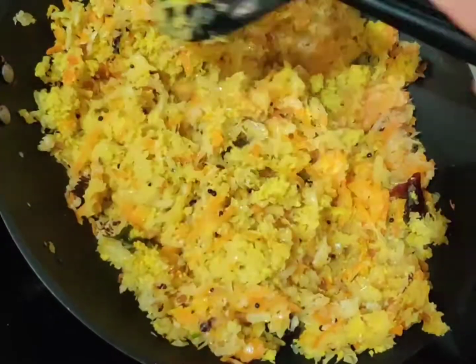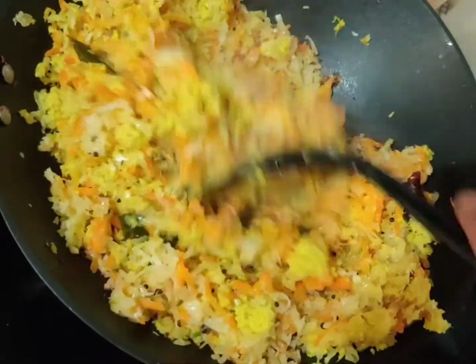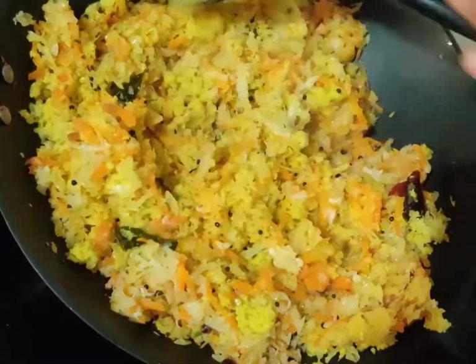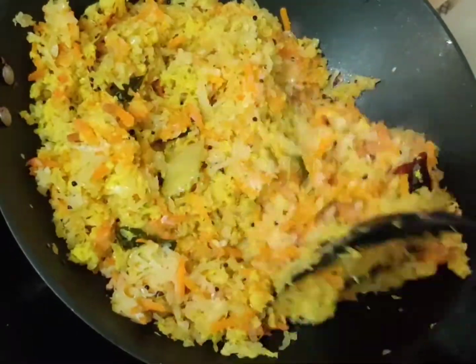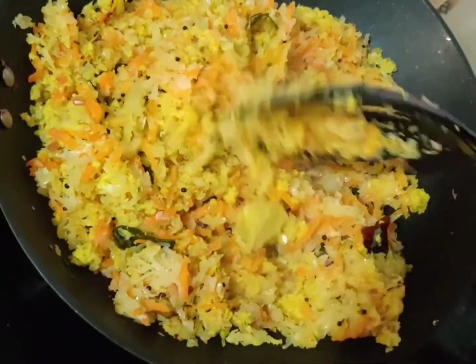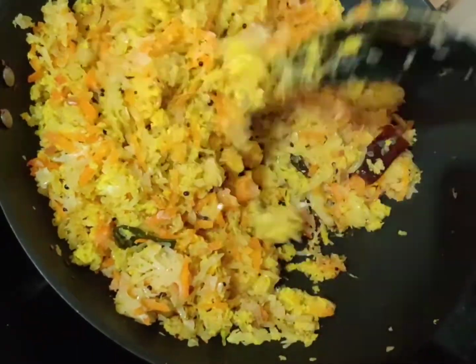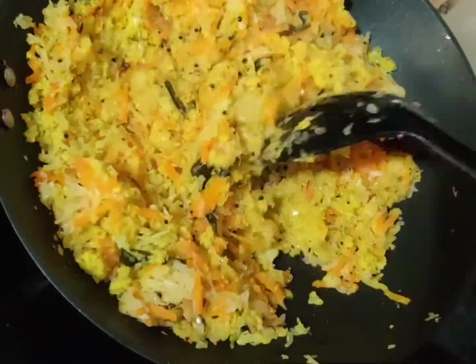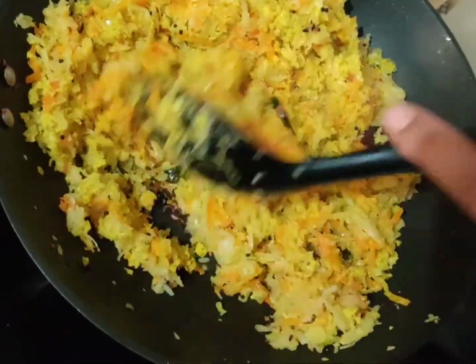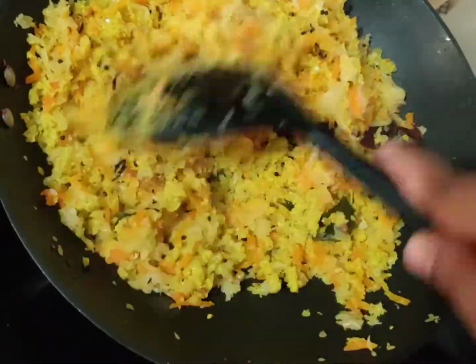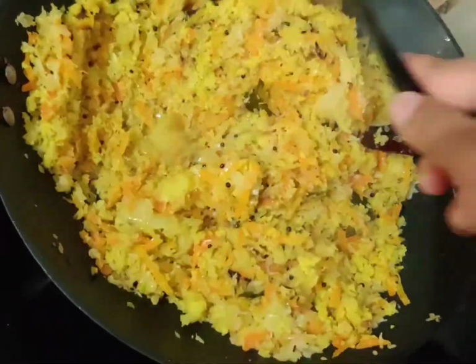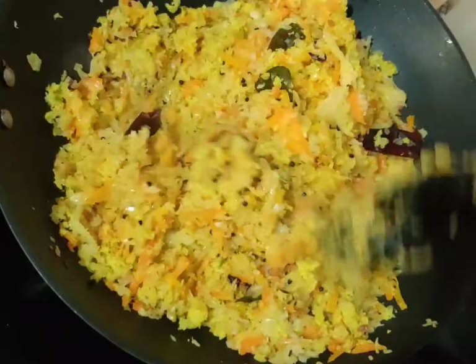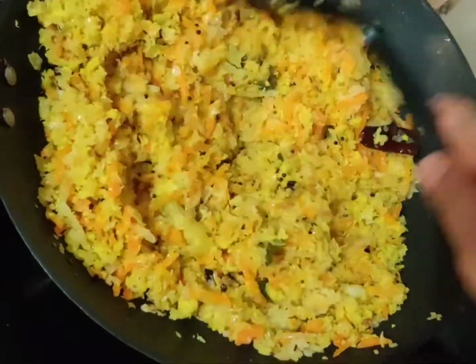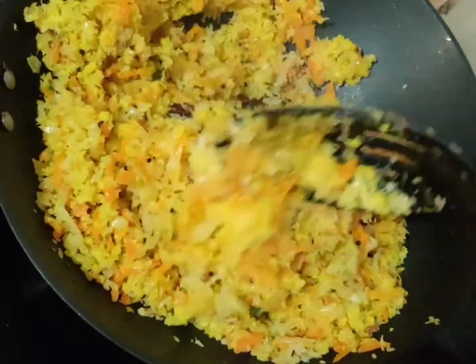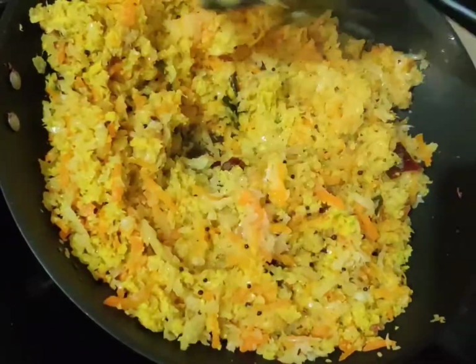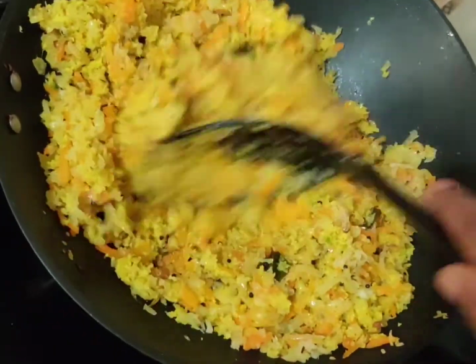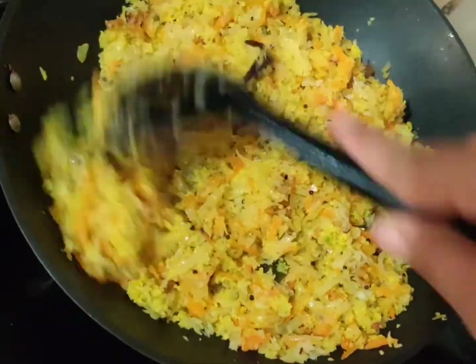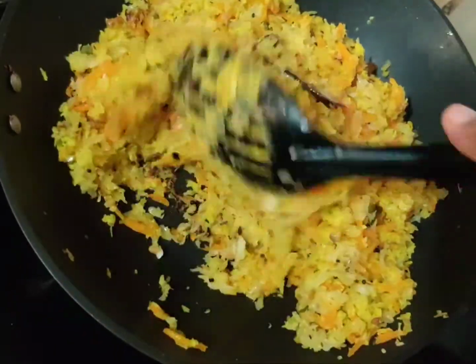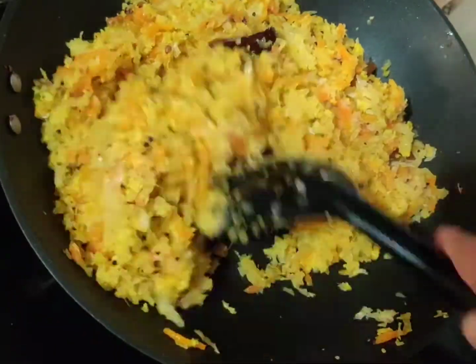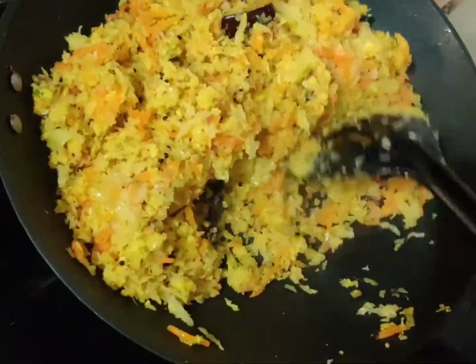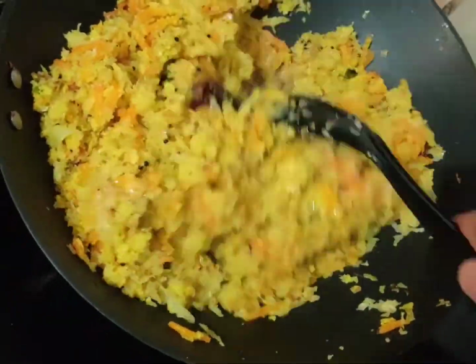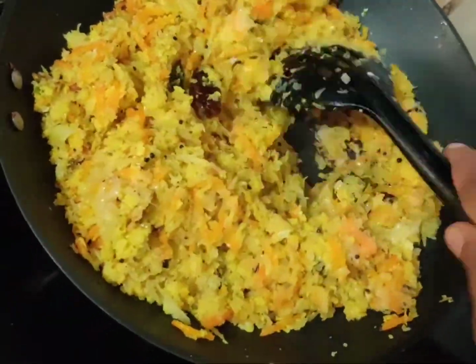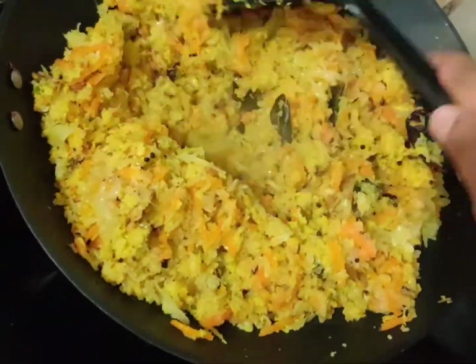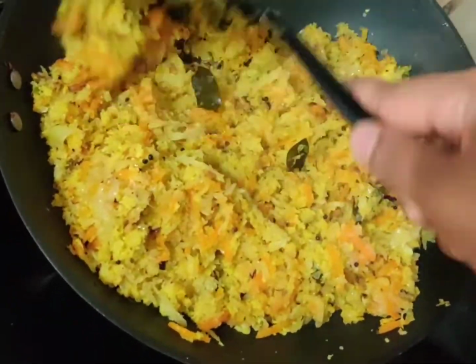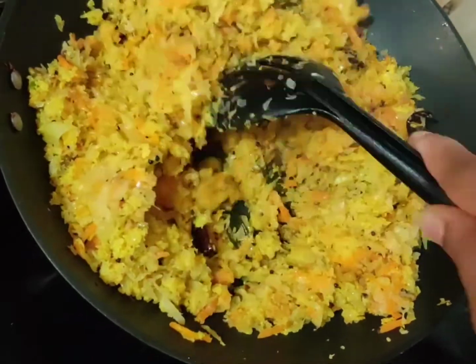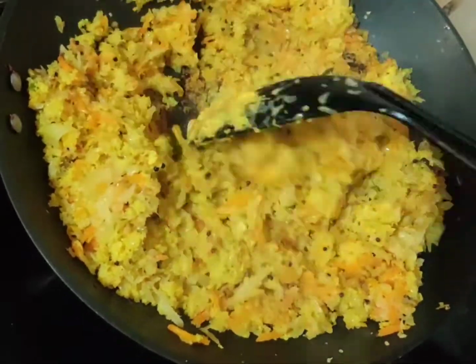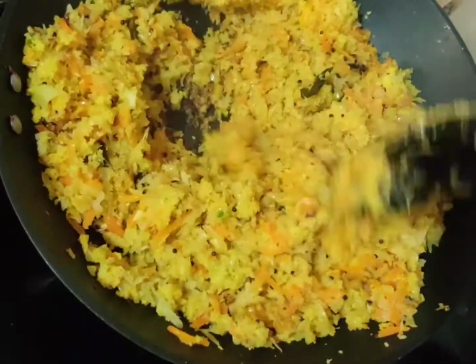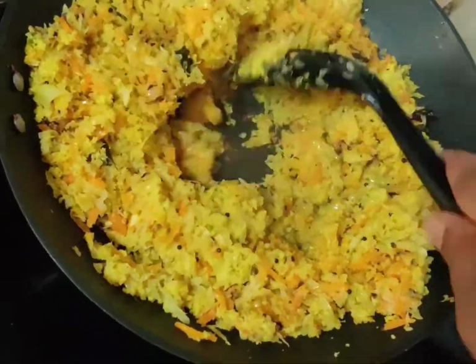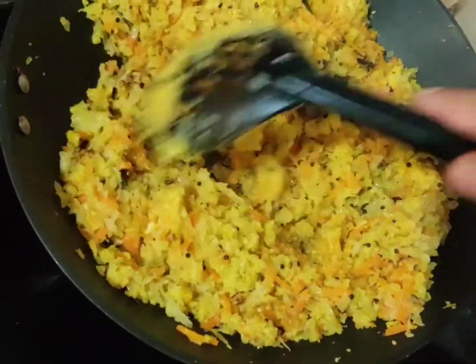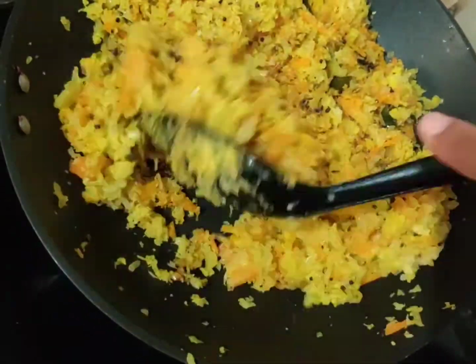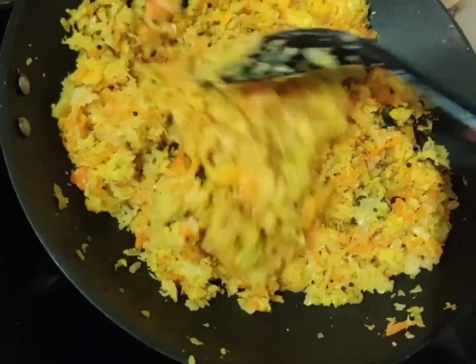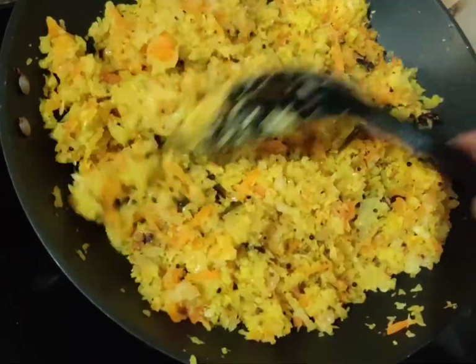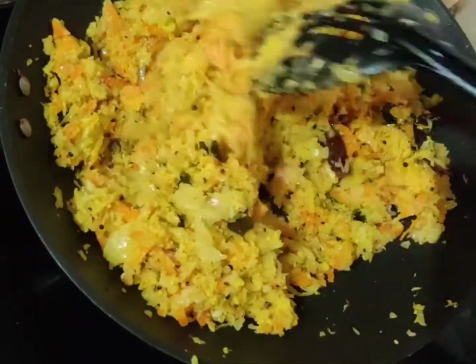Once the coconut mixture is cooked, you can sauté it along with the remaining veggies by combining it very well. A few more minutes and after that, the cabbage carrot thoran will be ready.